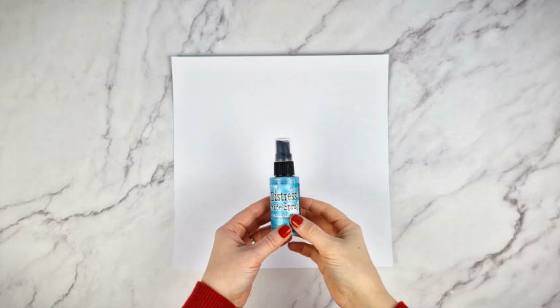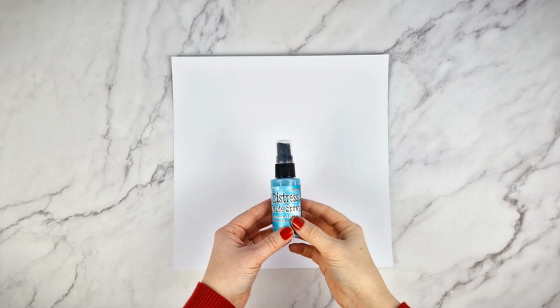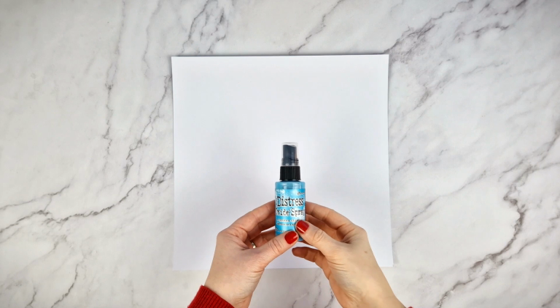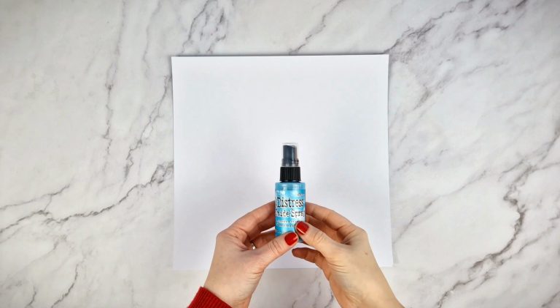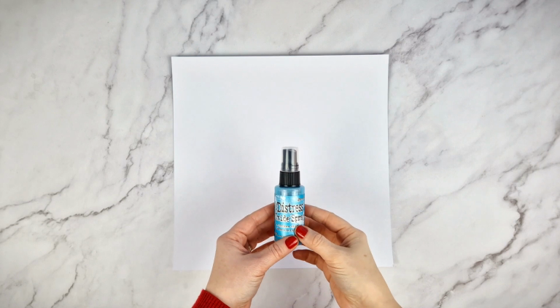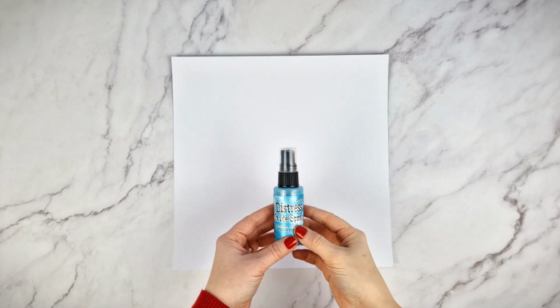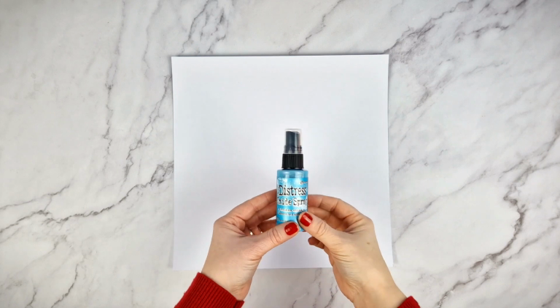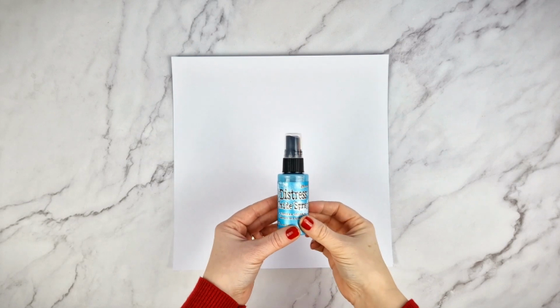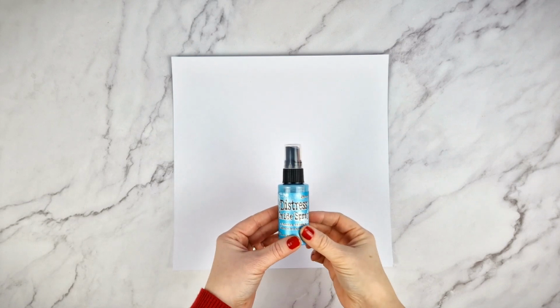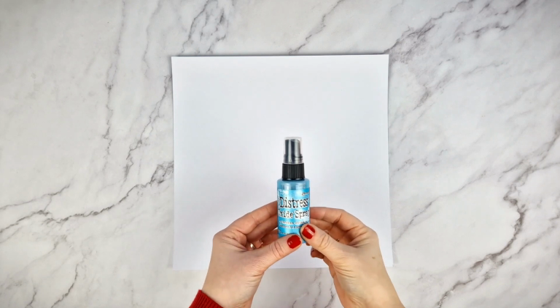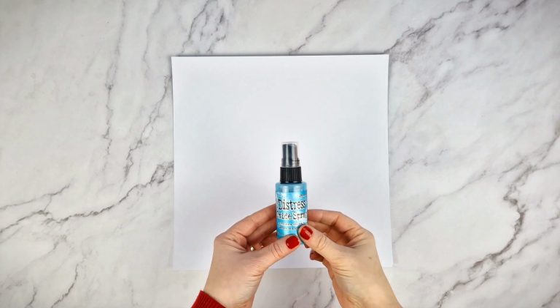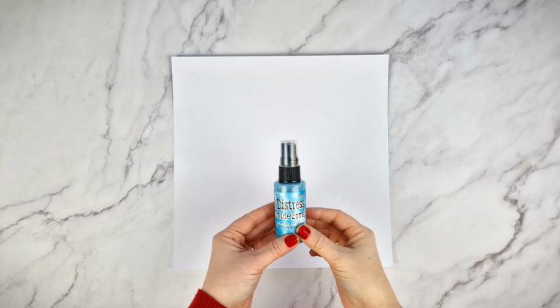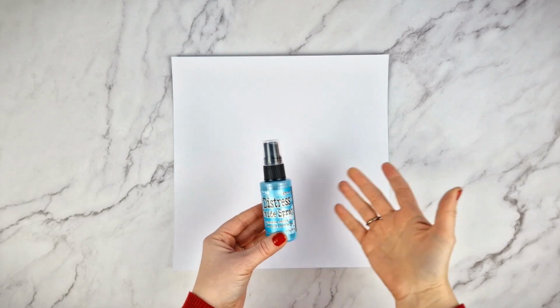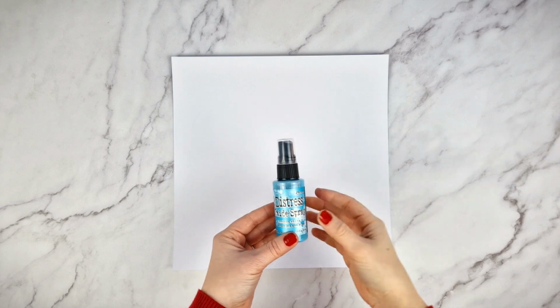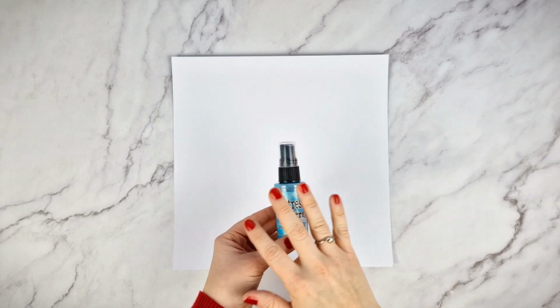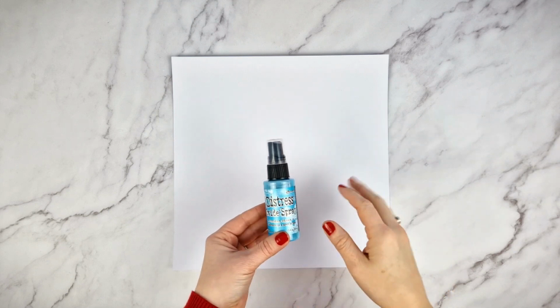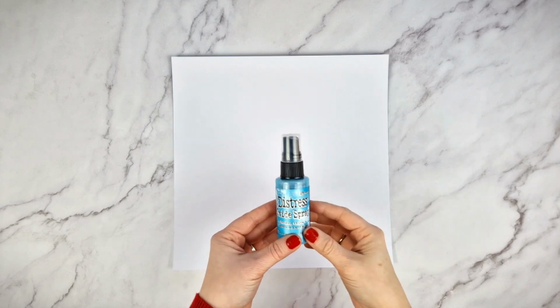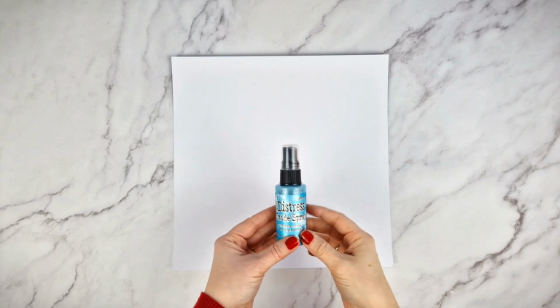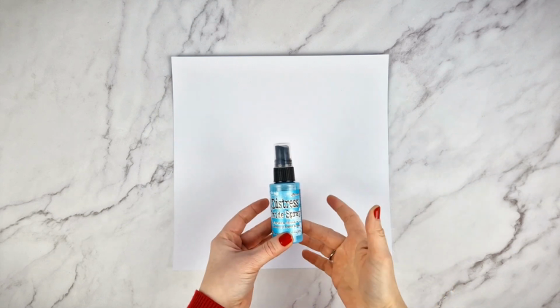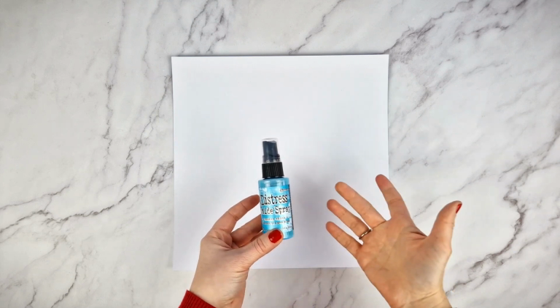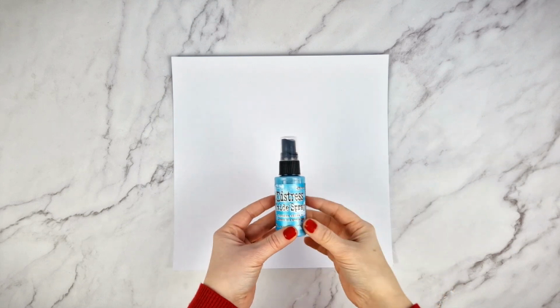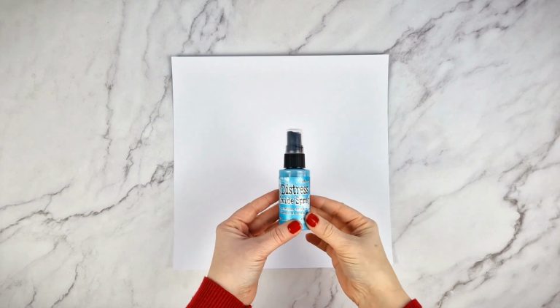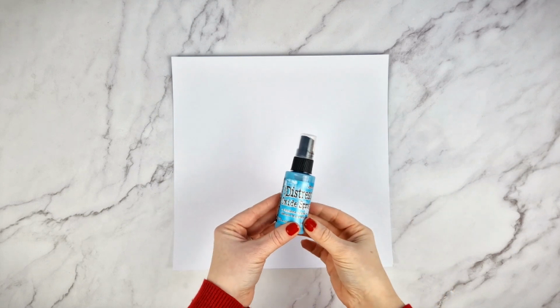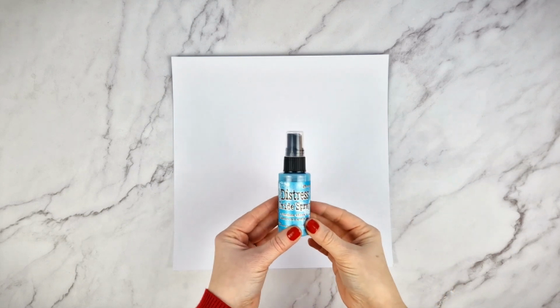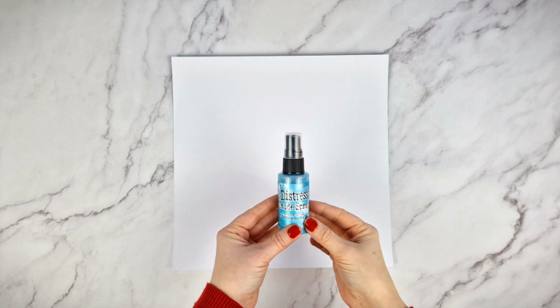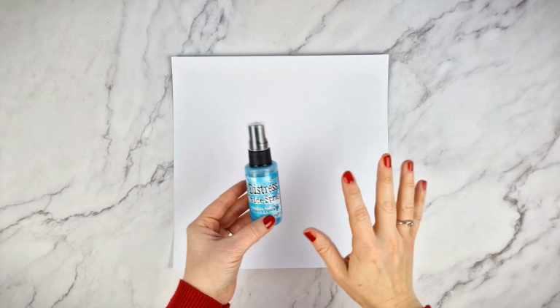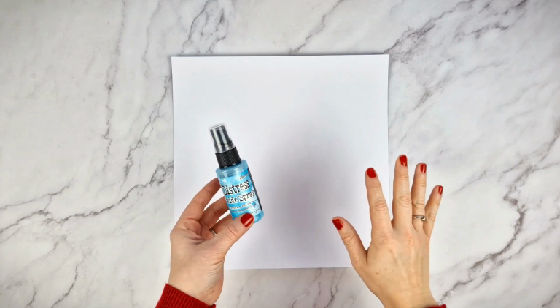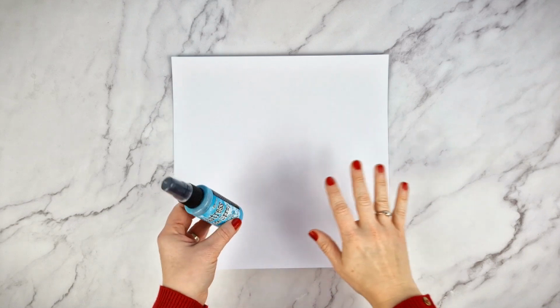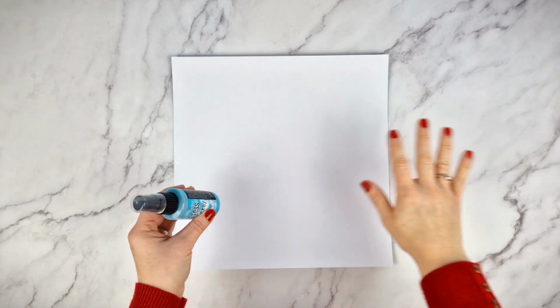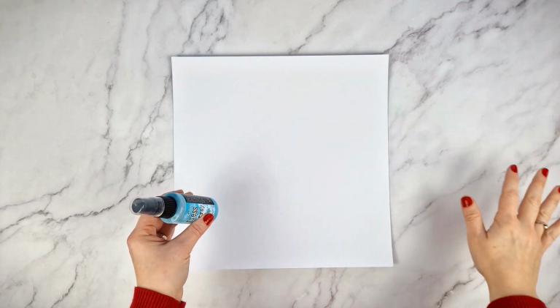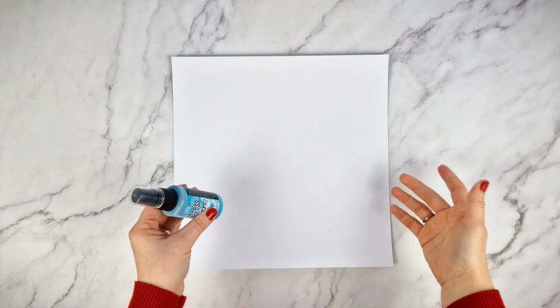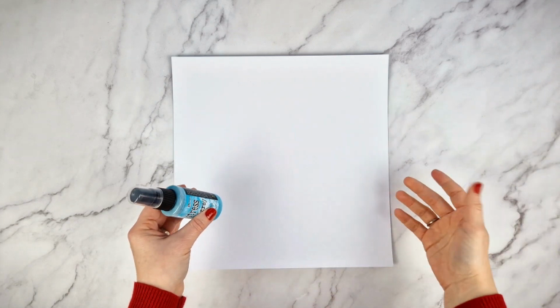First of all, please take into account that you might smudge a lot, so it will be convenient to cover your working area. You can do this by covering it with paper towel, or by working inside a box or on a waterproof surface that can be easily cleaned.